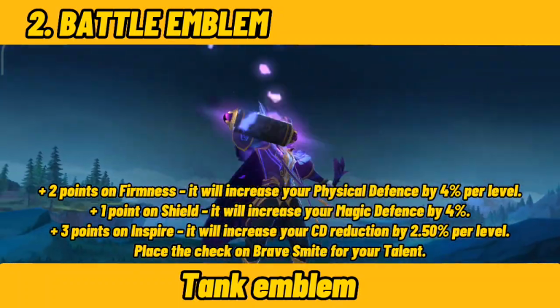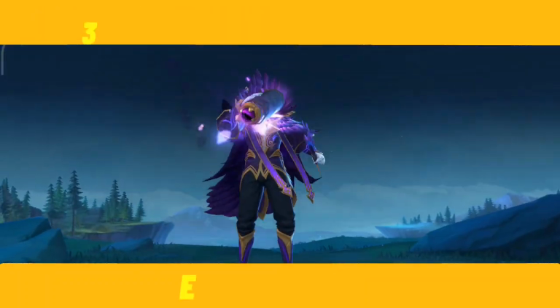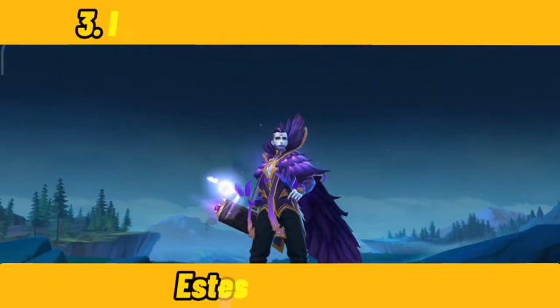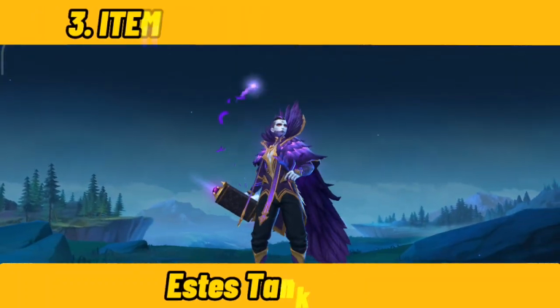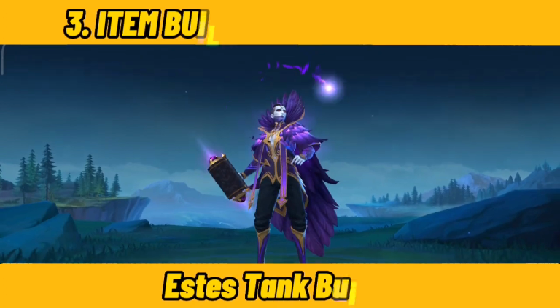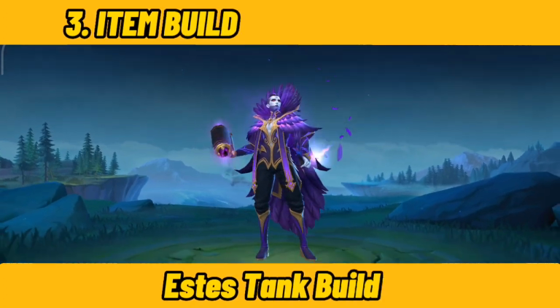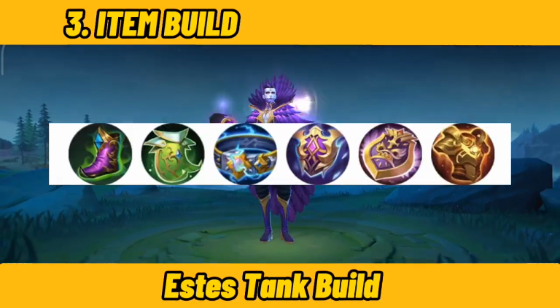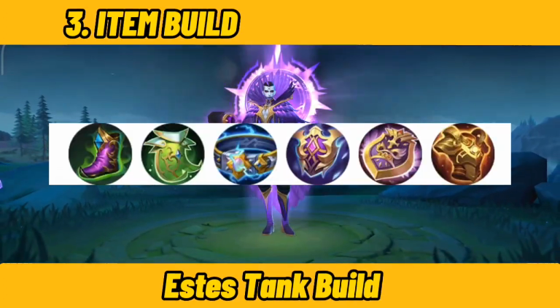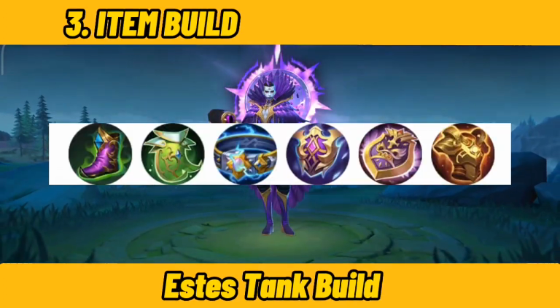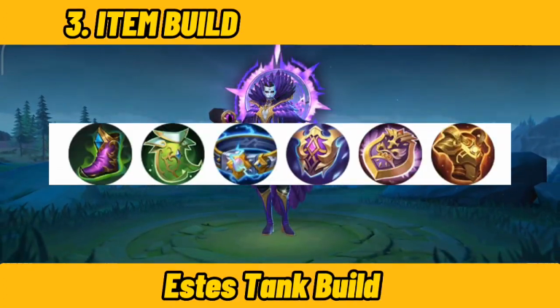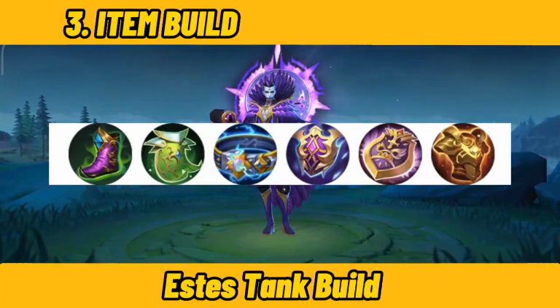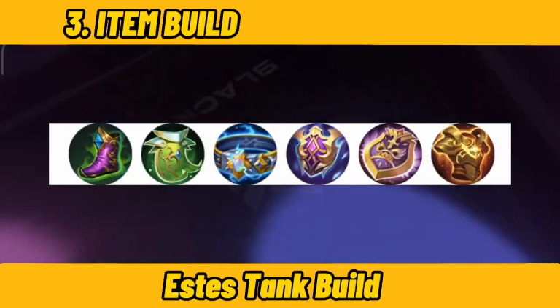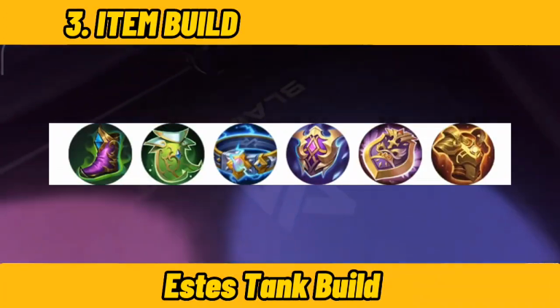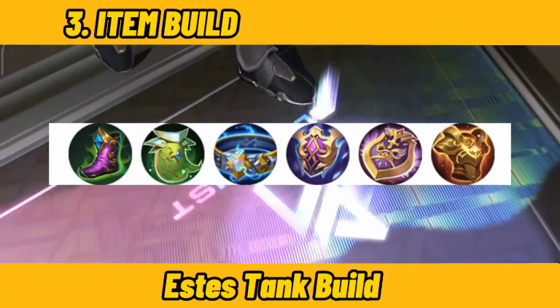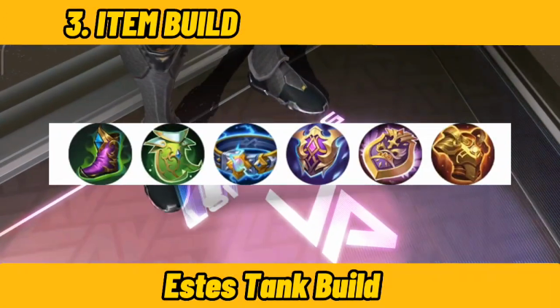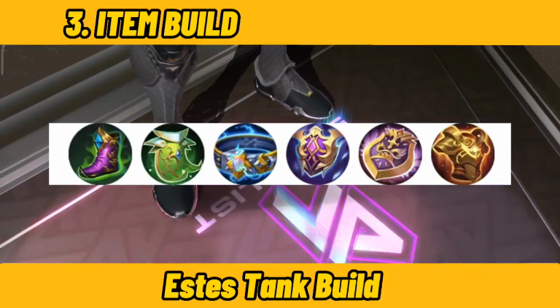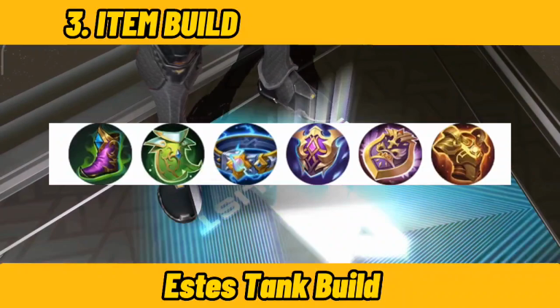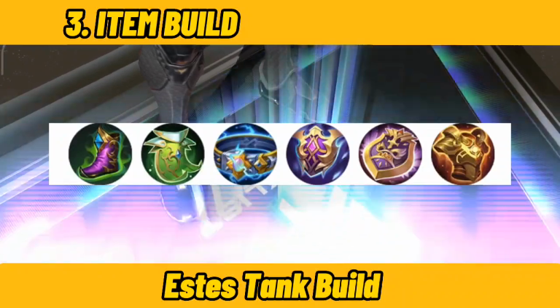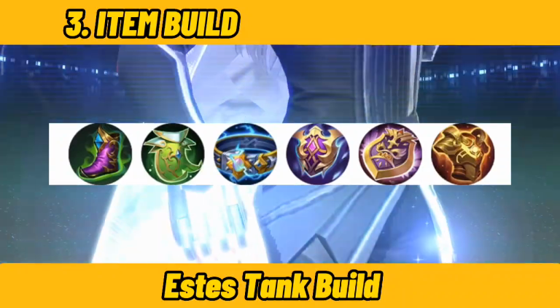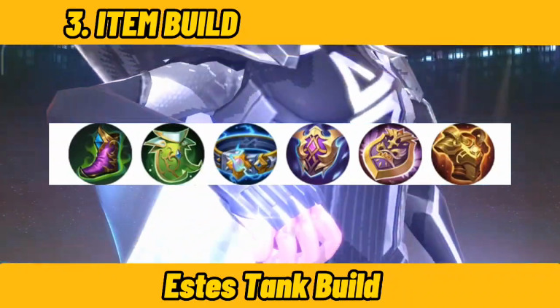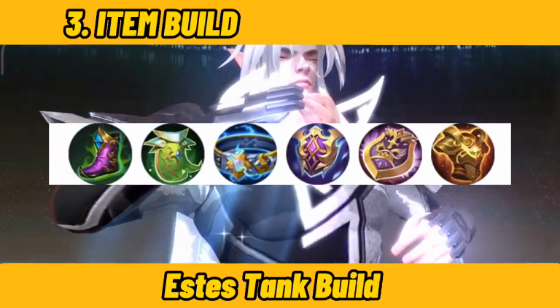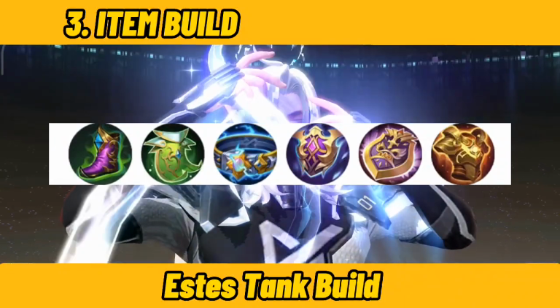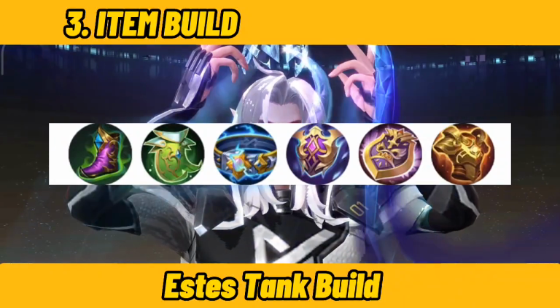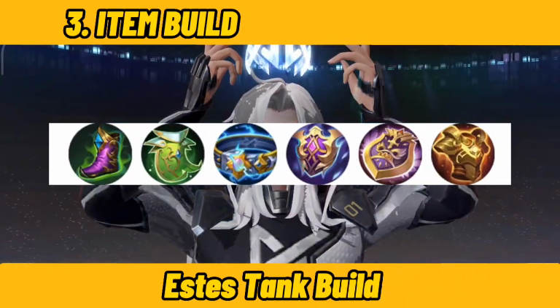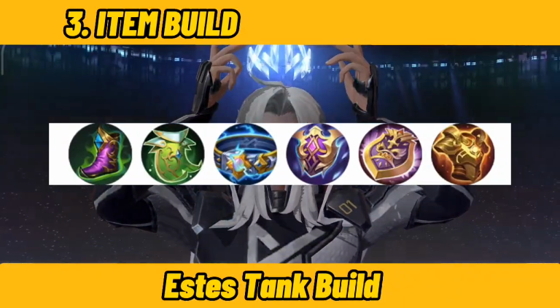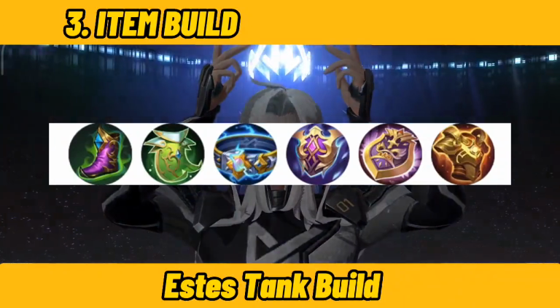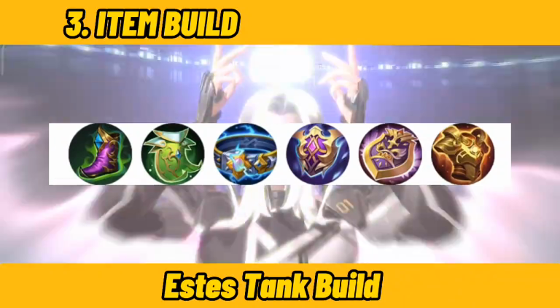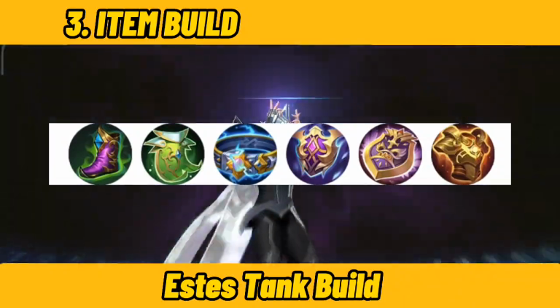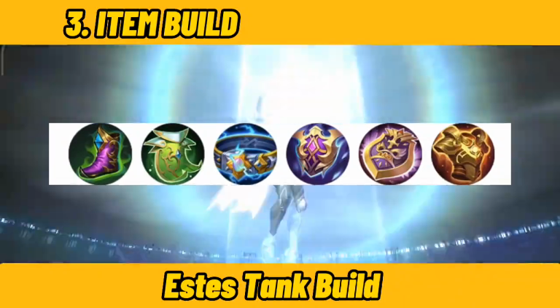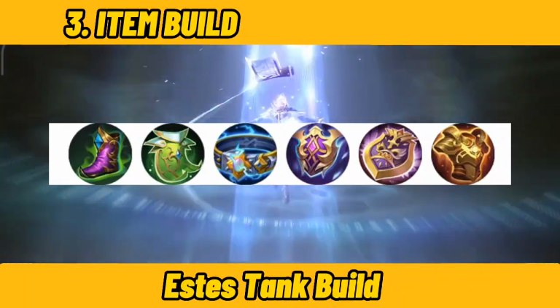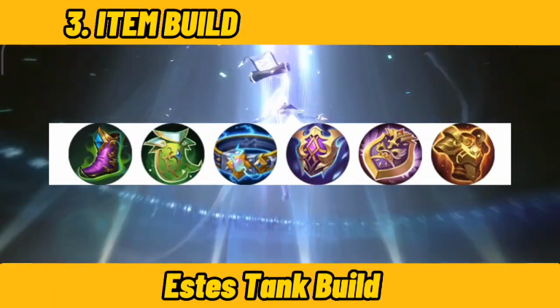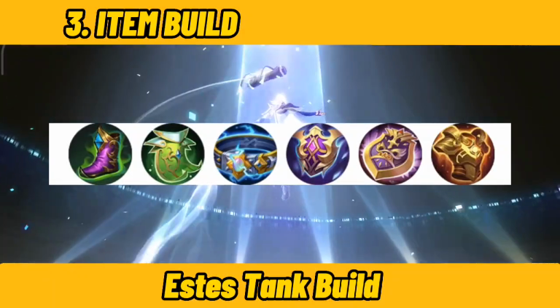Number 3: Item Build — Estes Tank Build. Tough Boots, Oracle, Thunder Belt, Immortality, Athena's Shield, Radiant Armor. Spare Equipment: Brute Force Breastplate, Guardian Helmet.